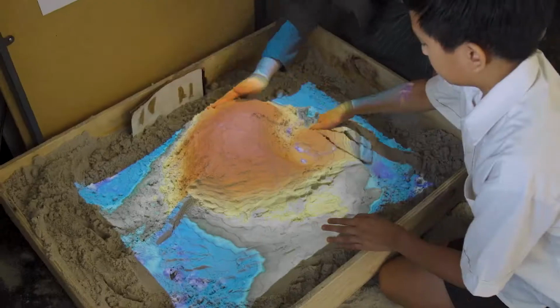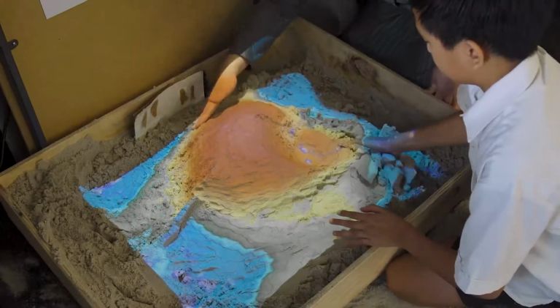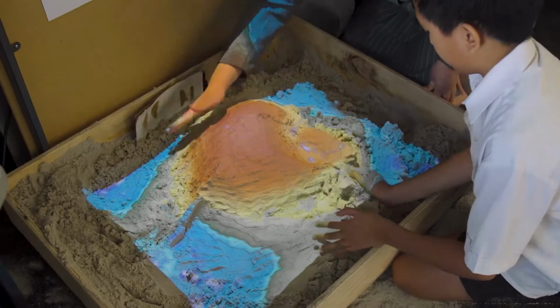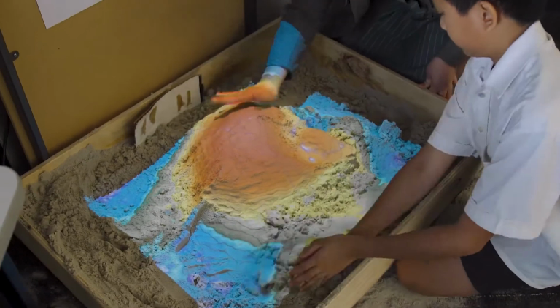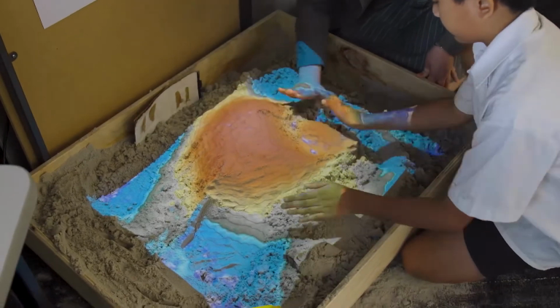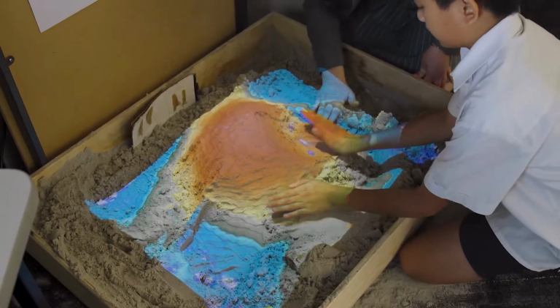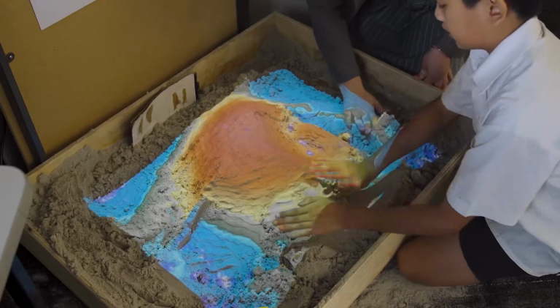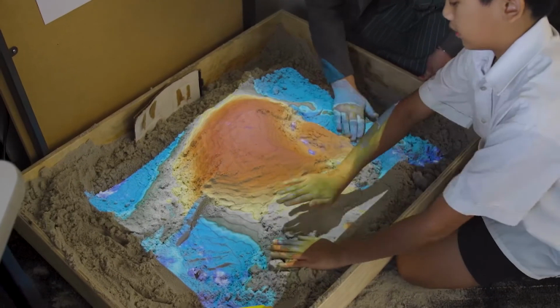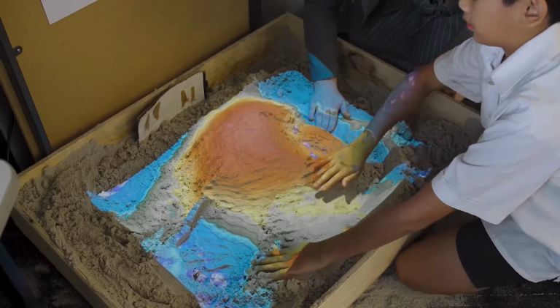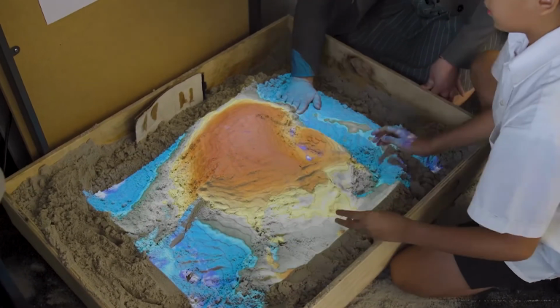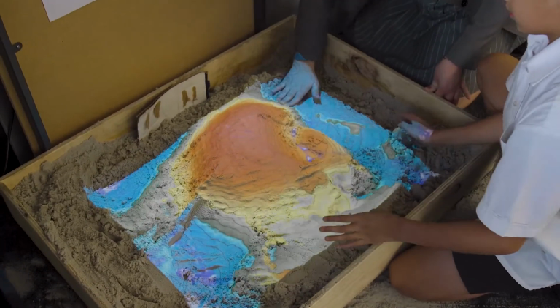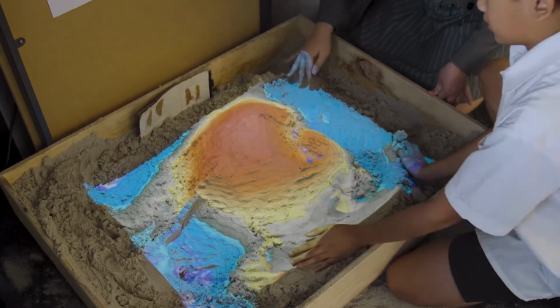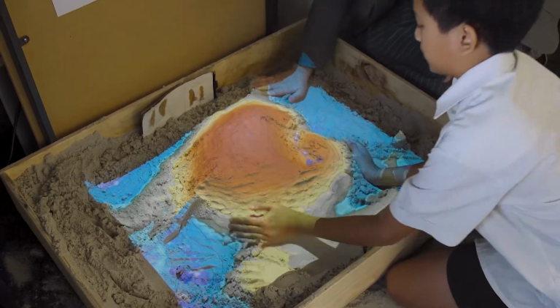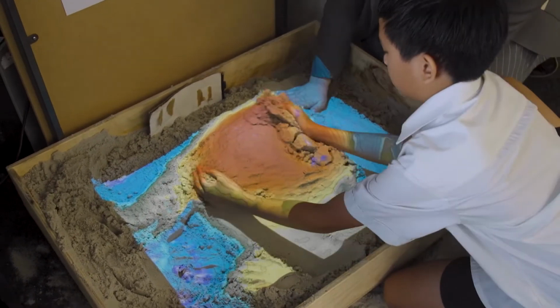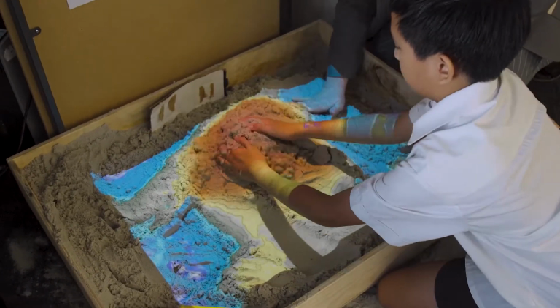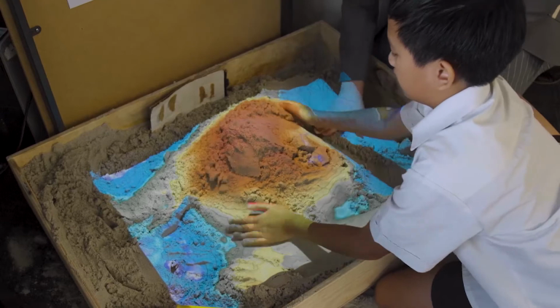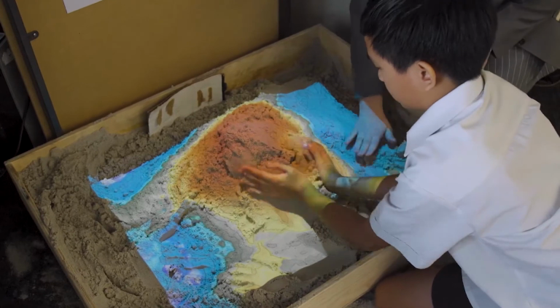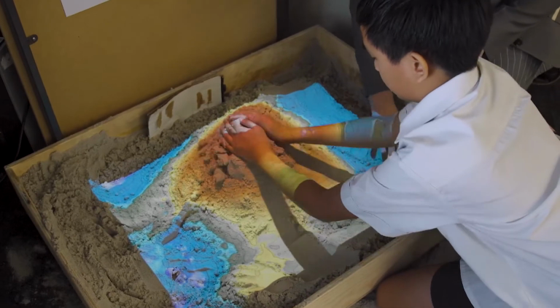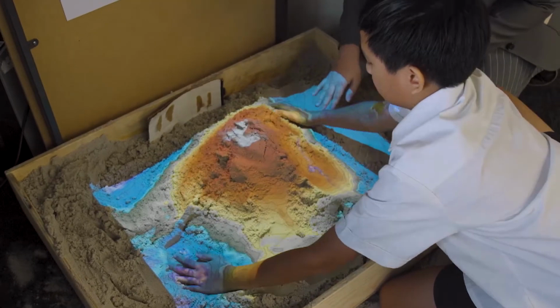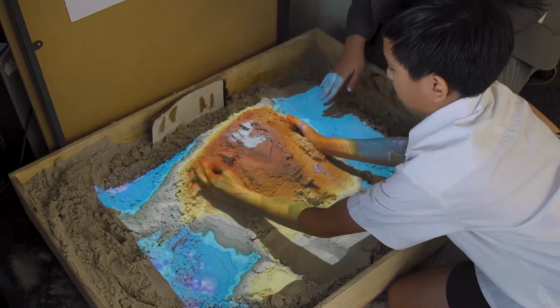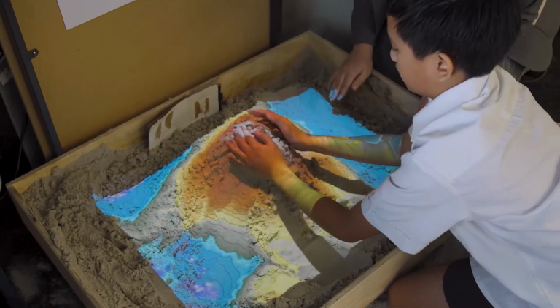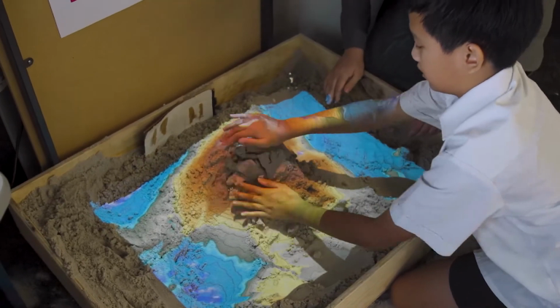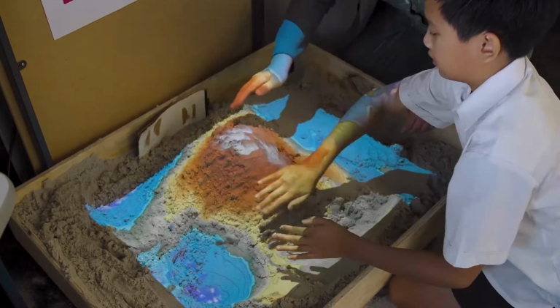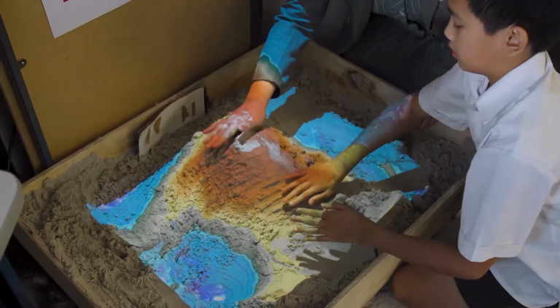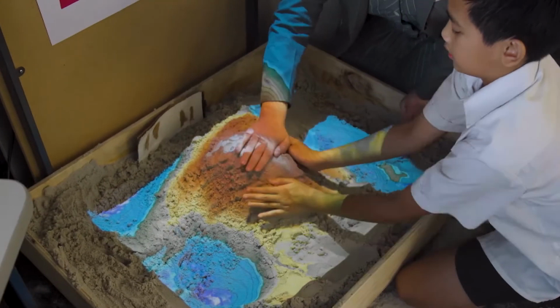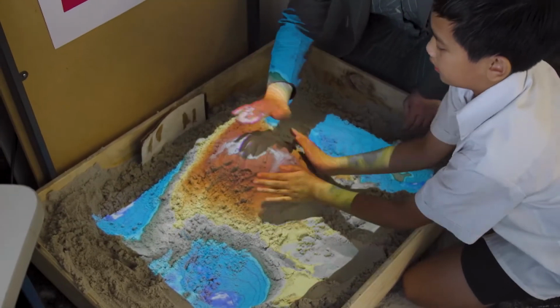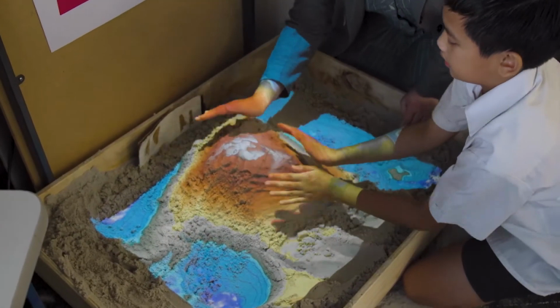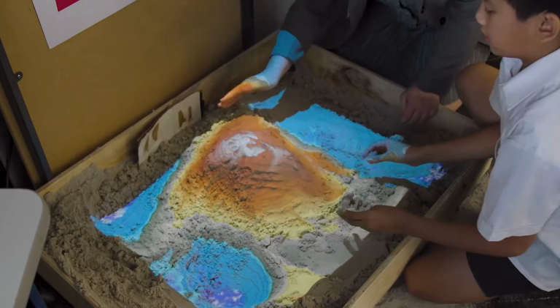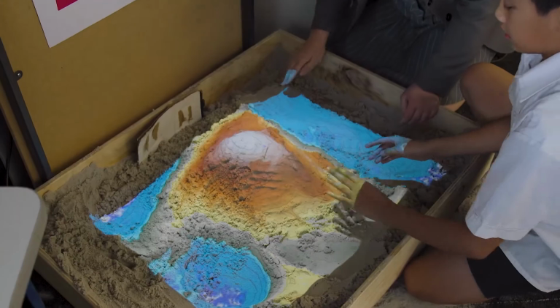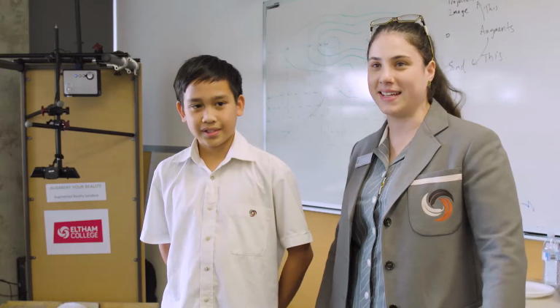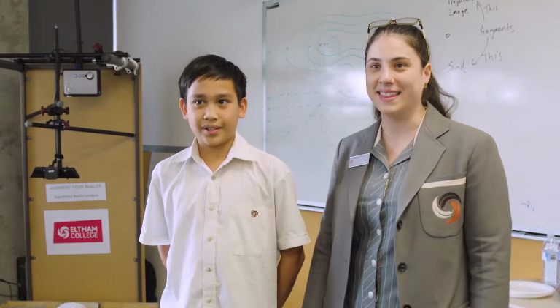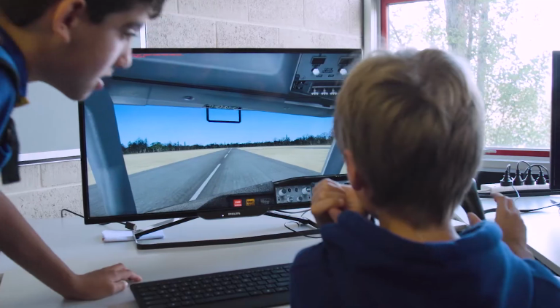We want the students to understand the relationship between 2D and 3D maps. I really like tech because it's always evolving, always changing. There's always a new thing that we can do with tech. The possibilities are endless with it.